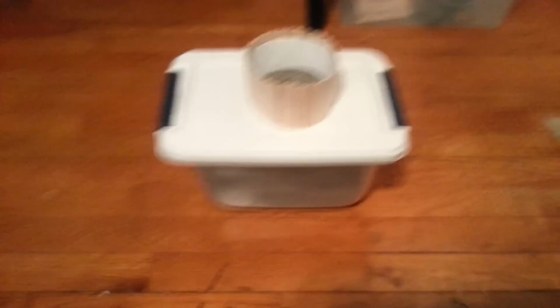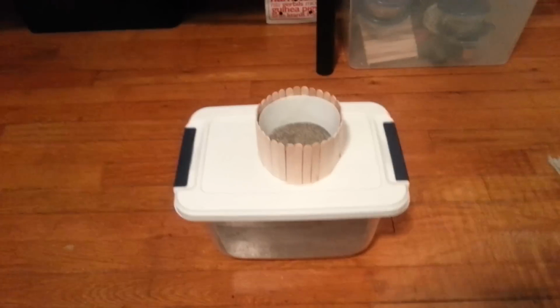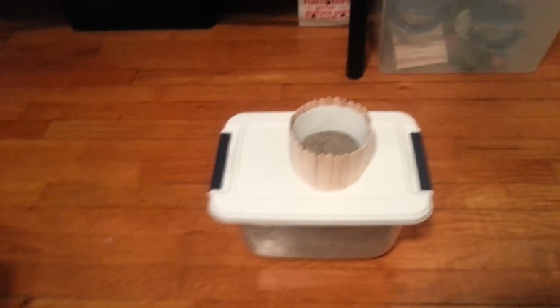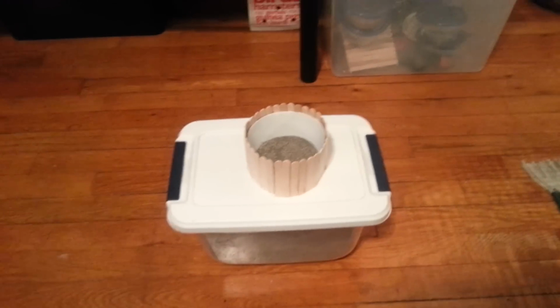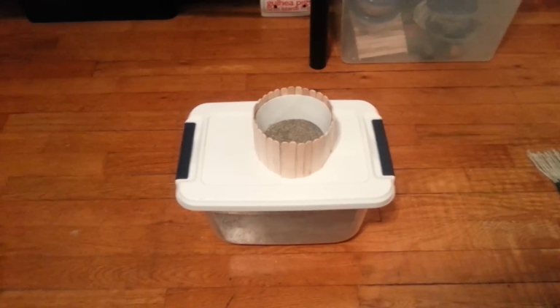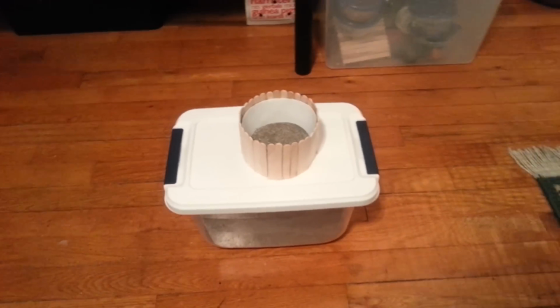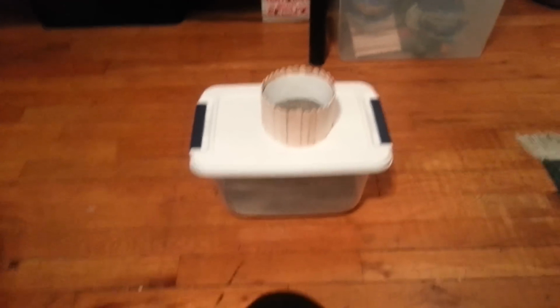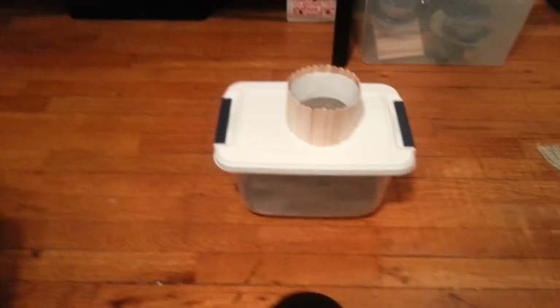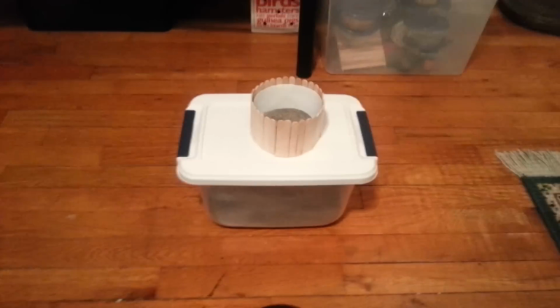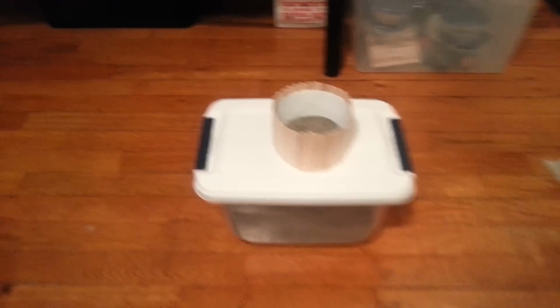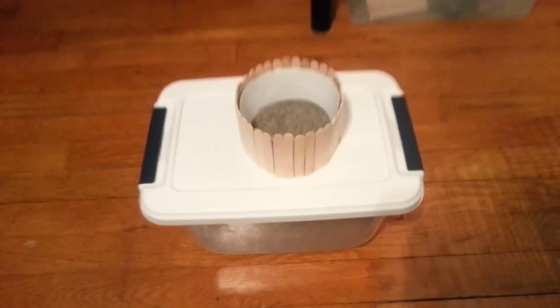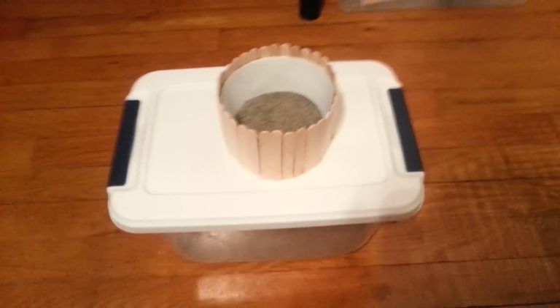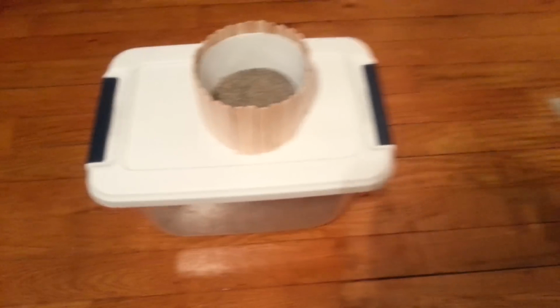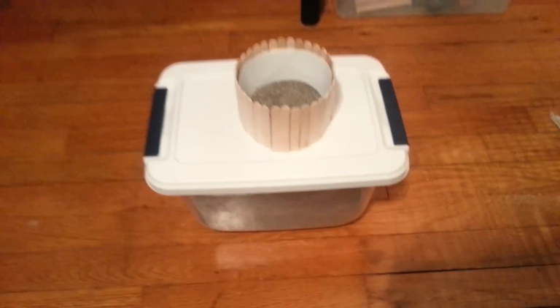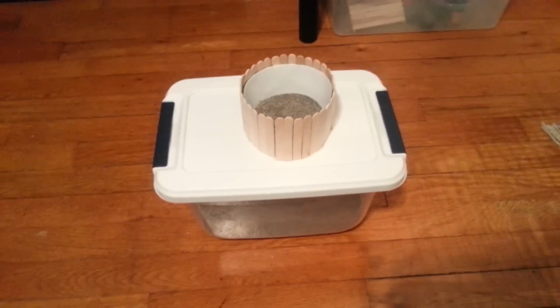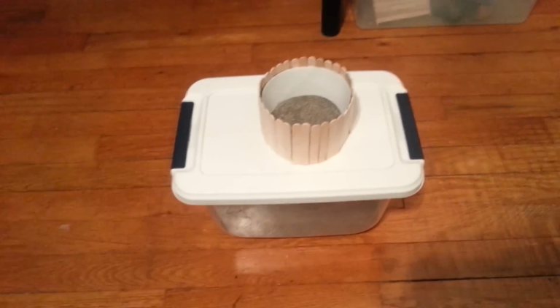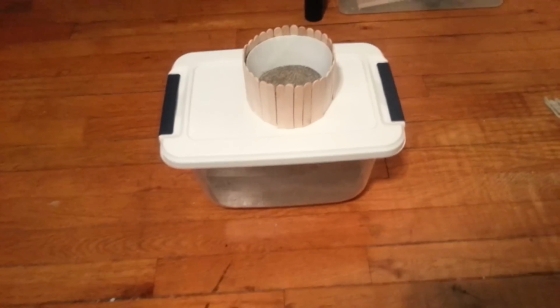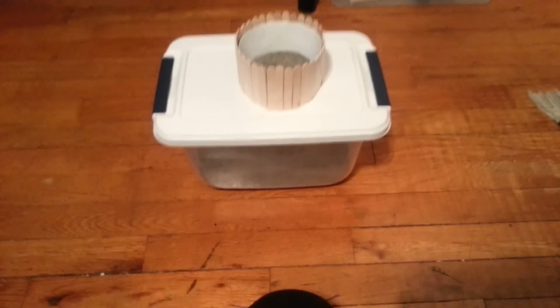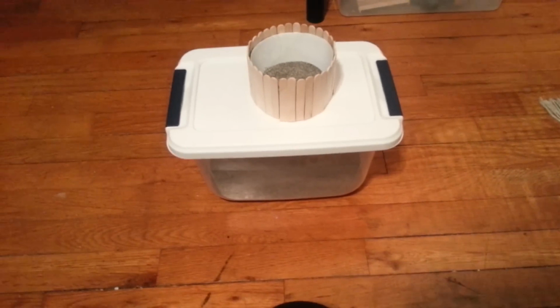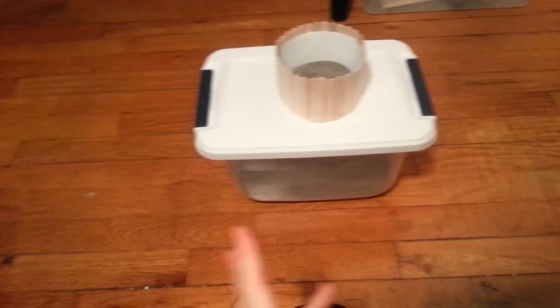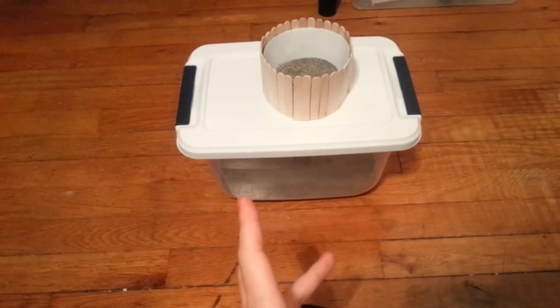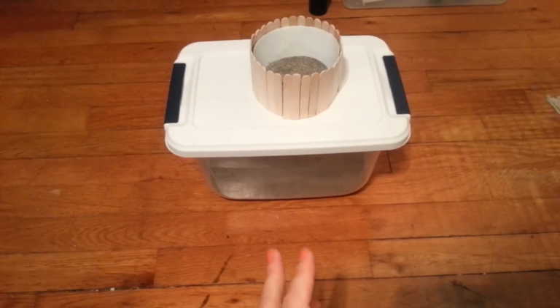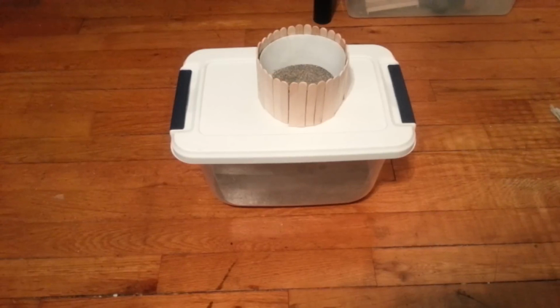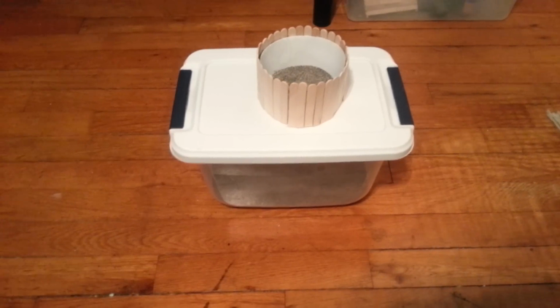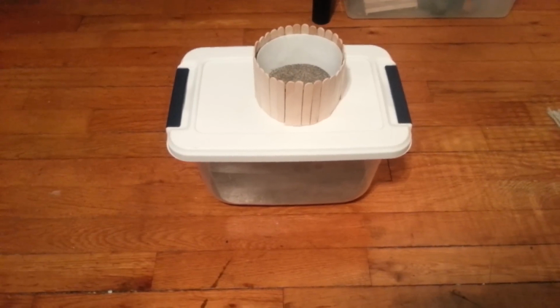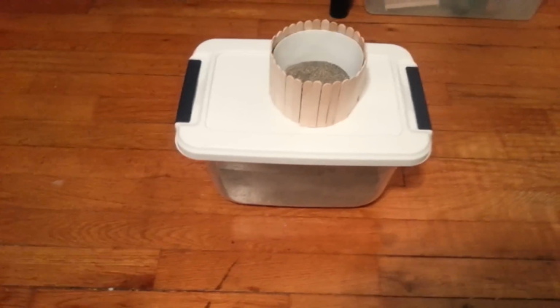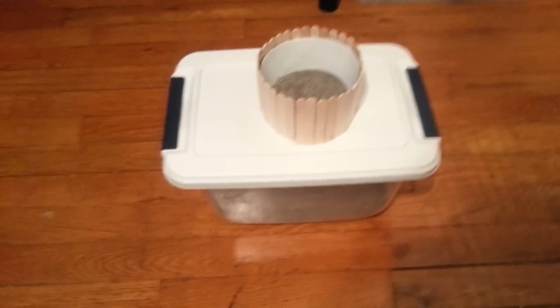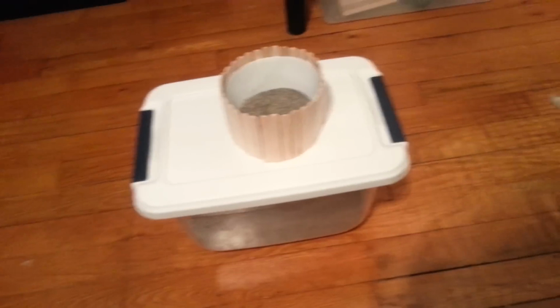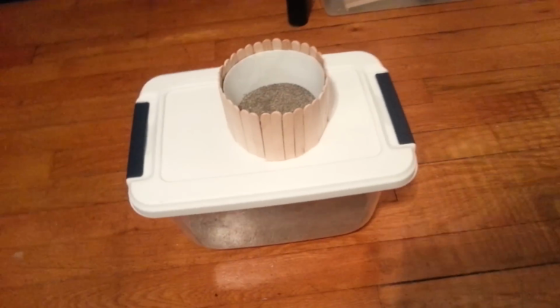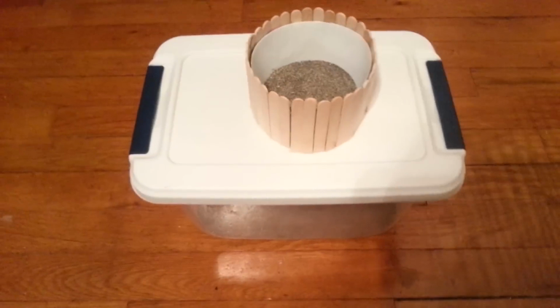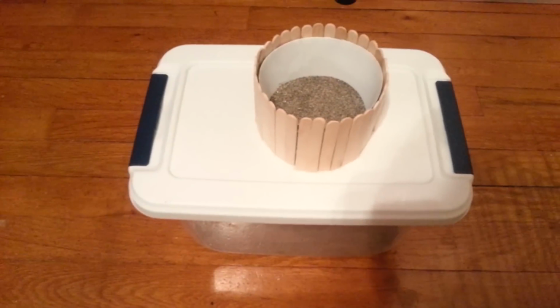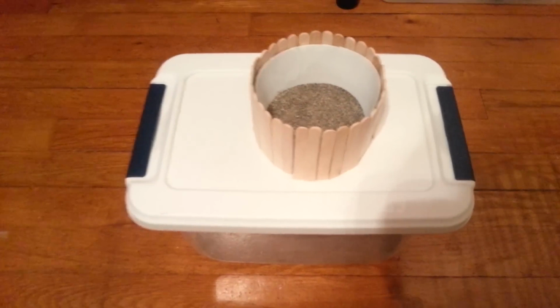Hi guys, Devon Scrib here, and I just want to do a video on sand bathing and Syrian hamsters. Not all Syrians like to do sand baths, but Forrest just happens to love it.